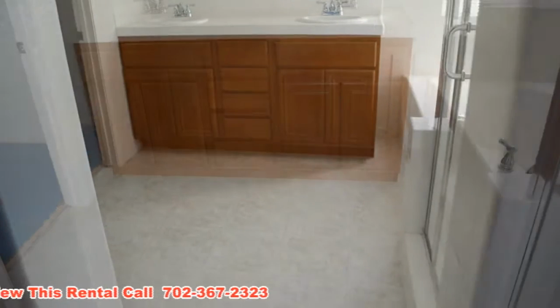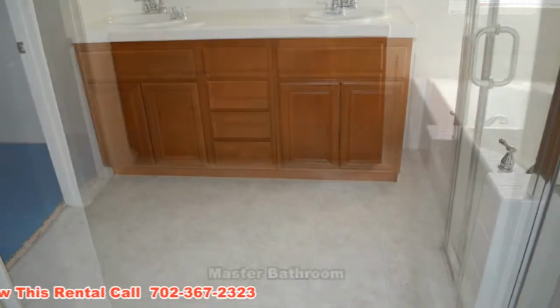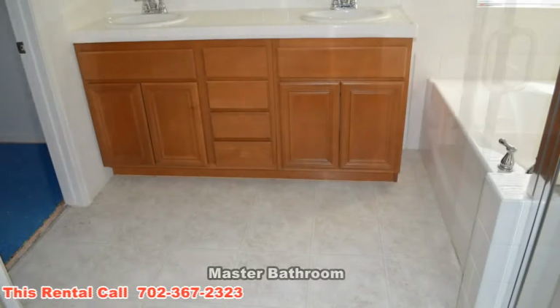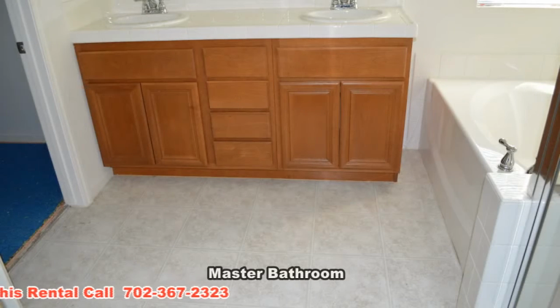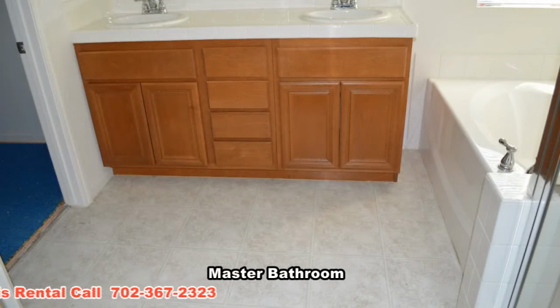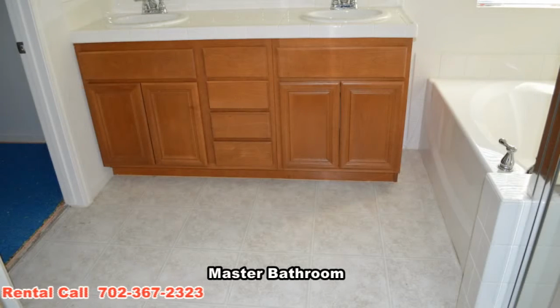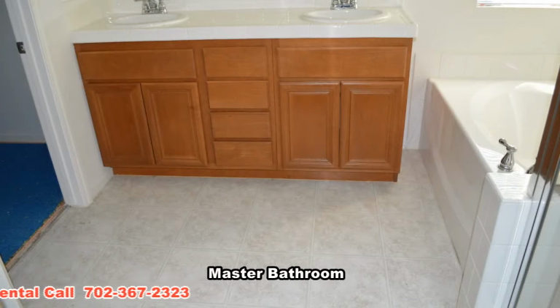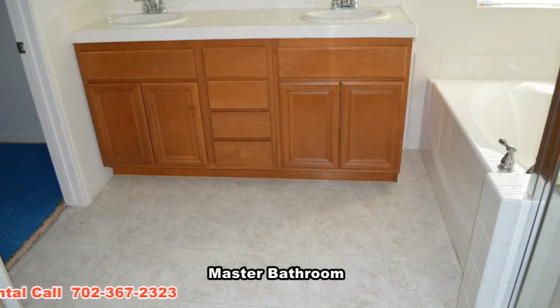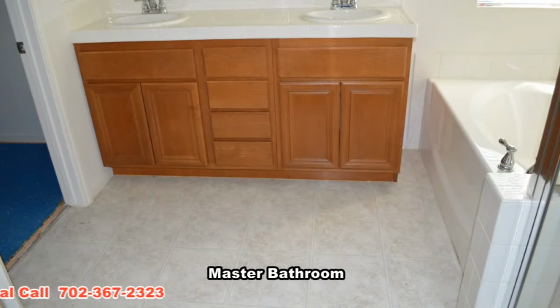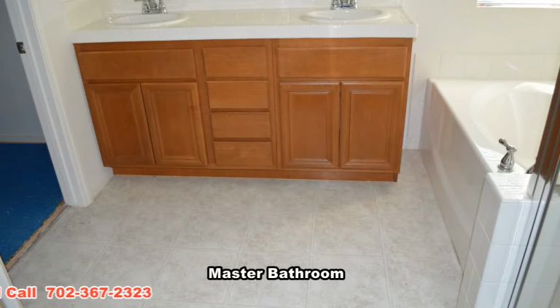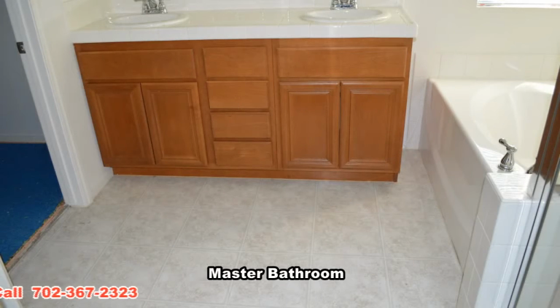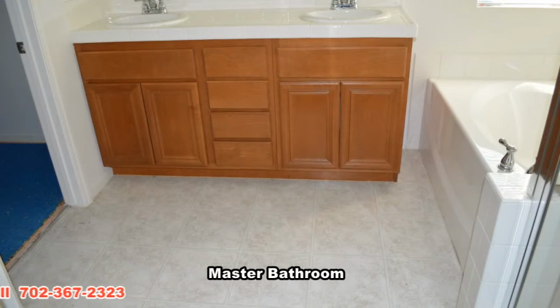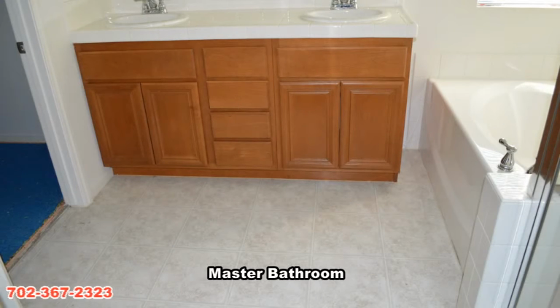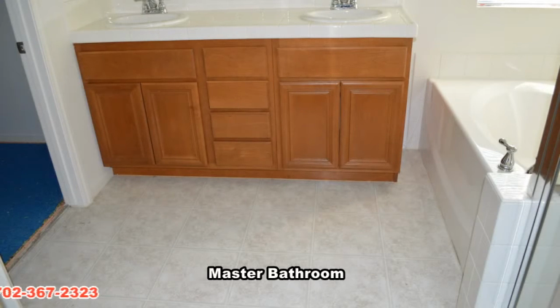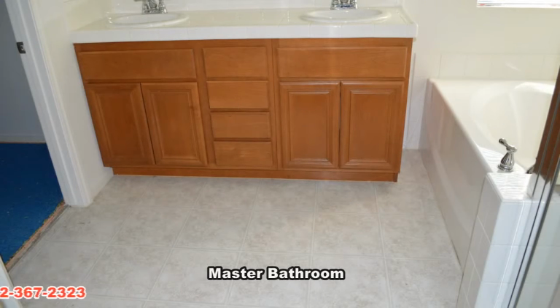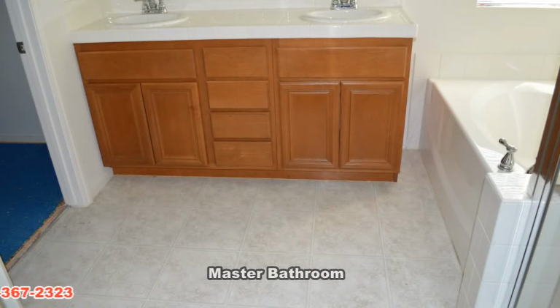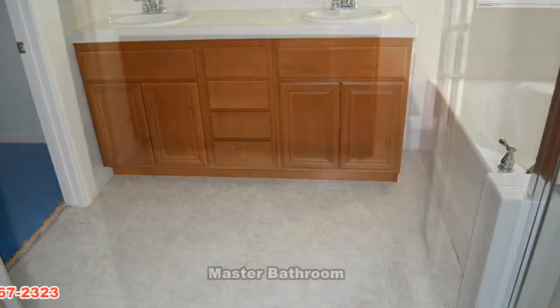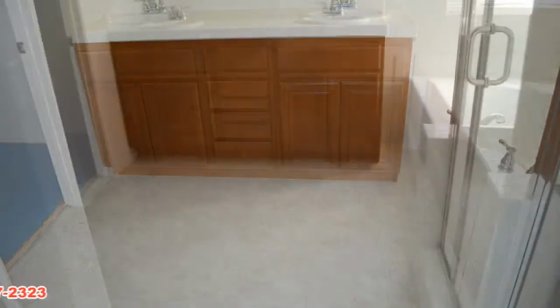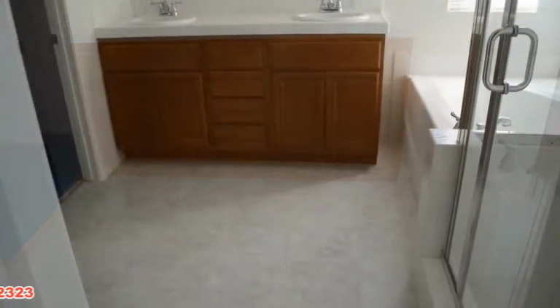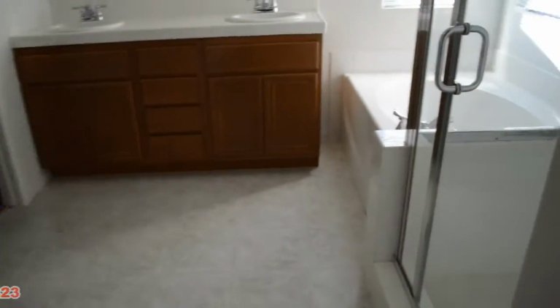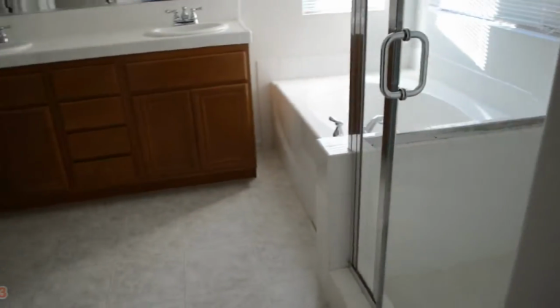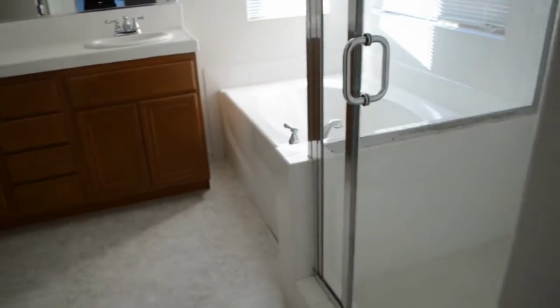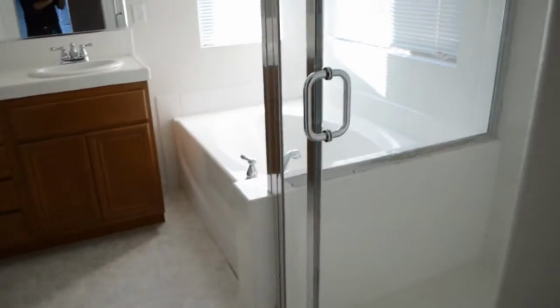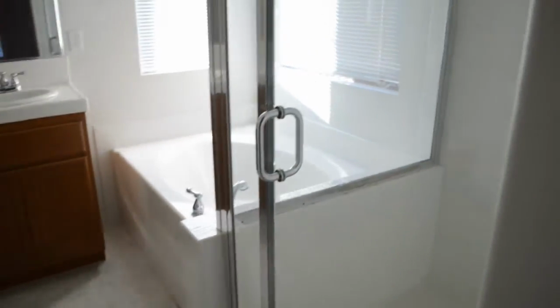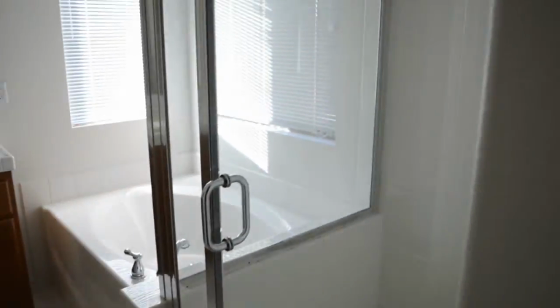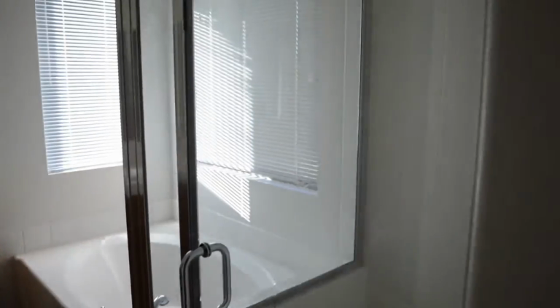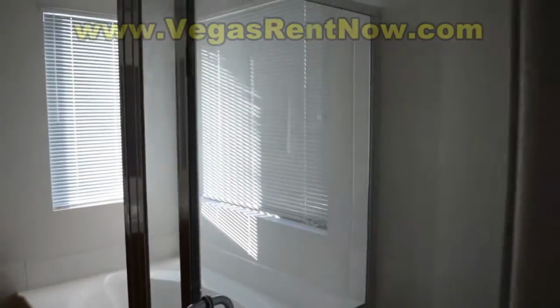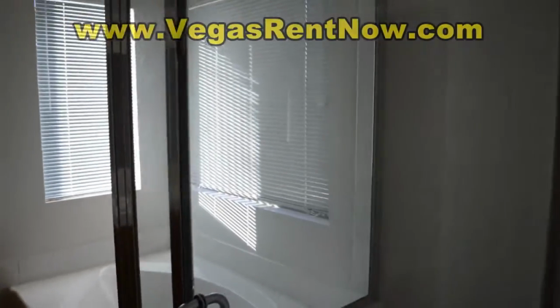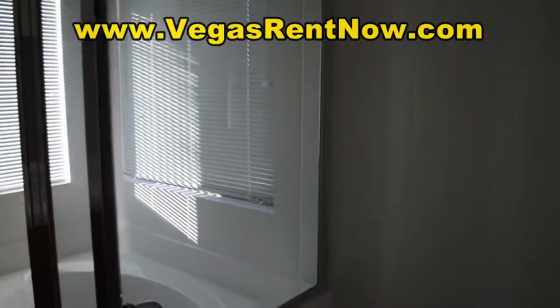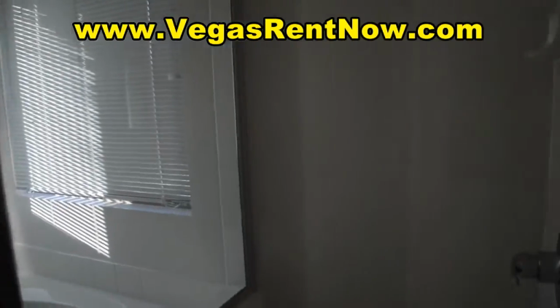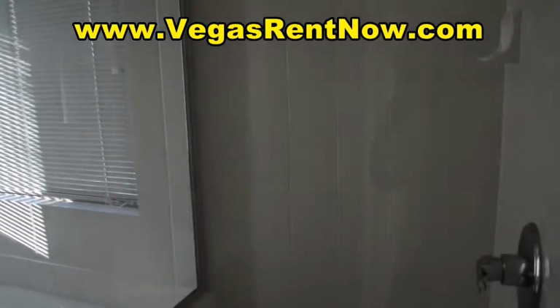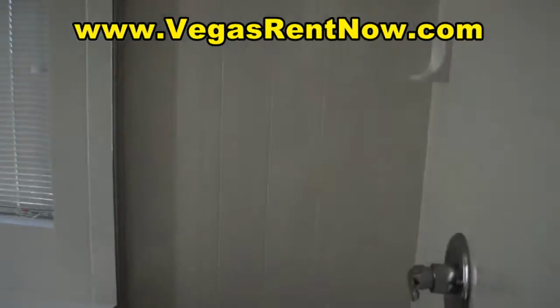The master bathroom has a double sink vanity with a tile countertop, separate shower with glass surround, garden tub, large walk-in closet and a water closet.